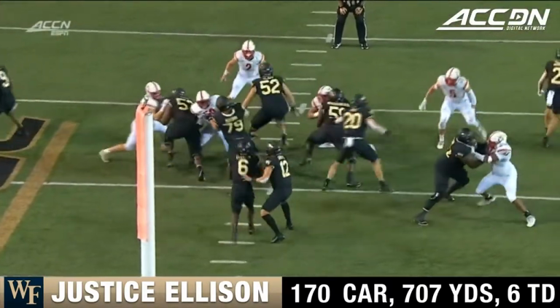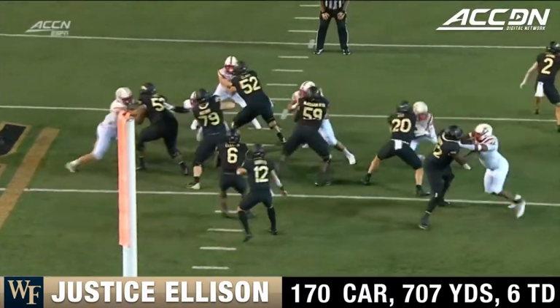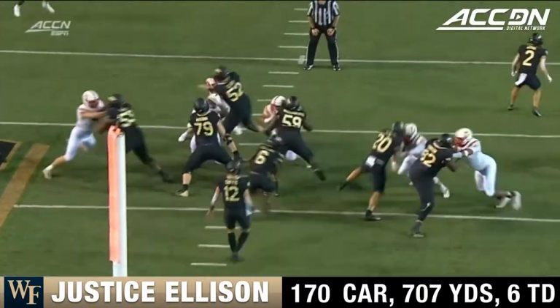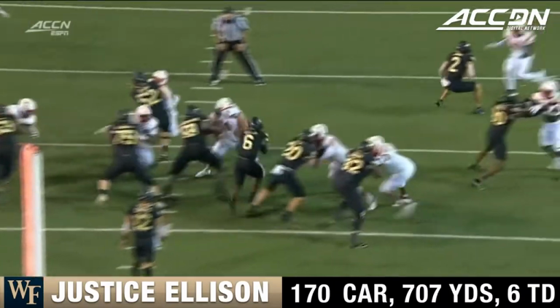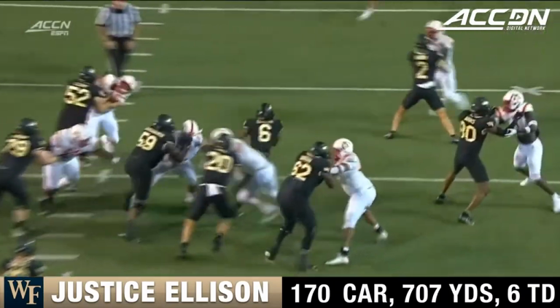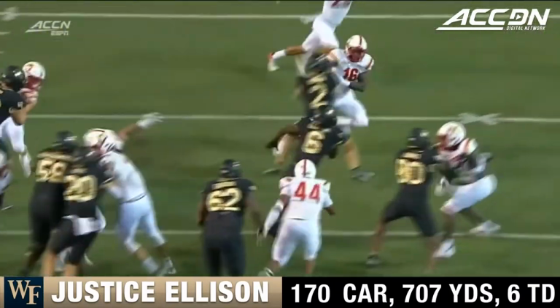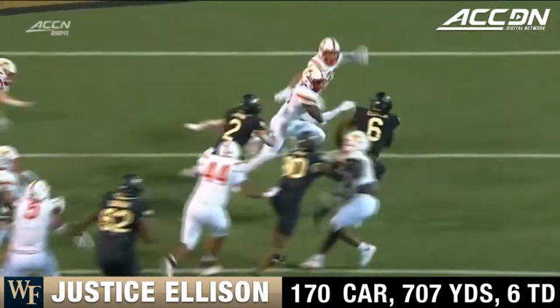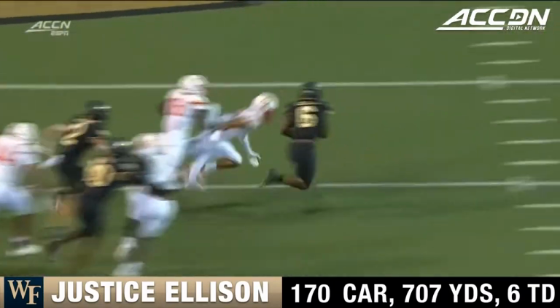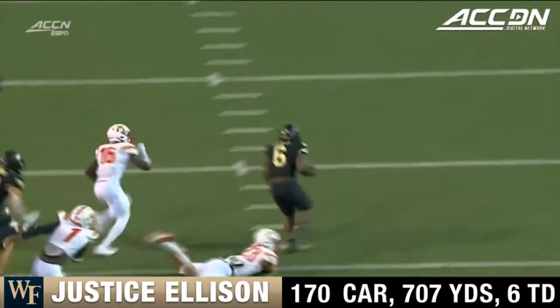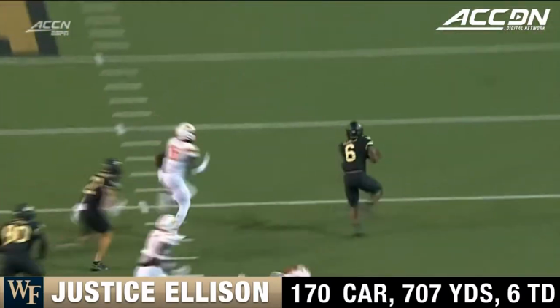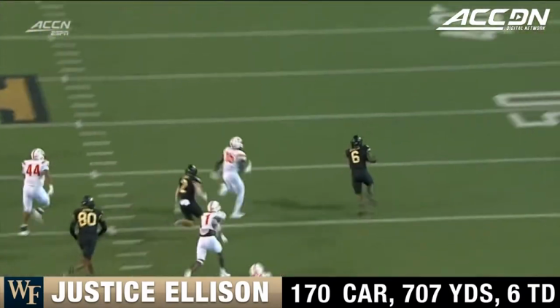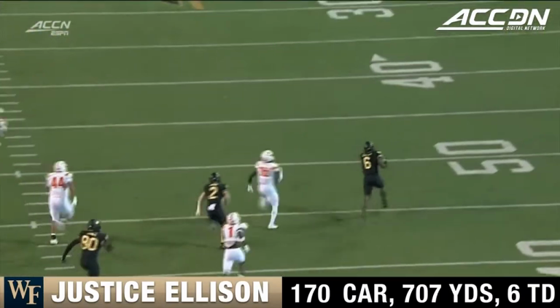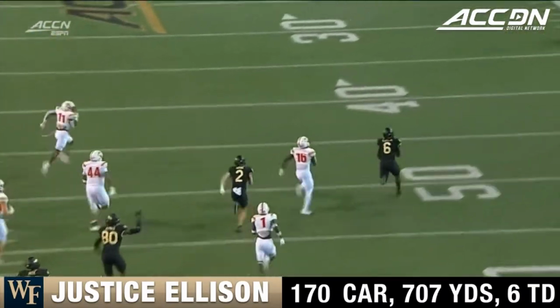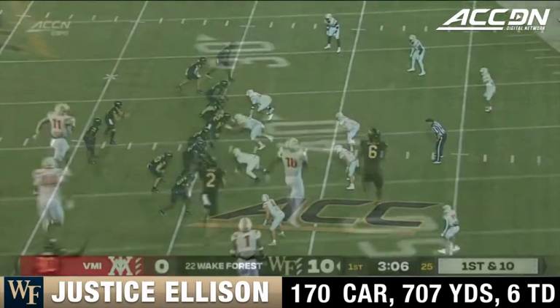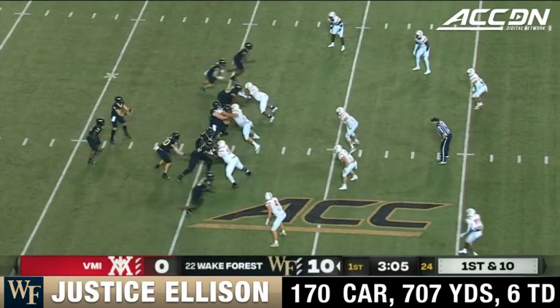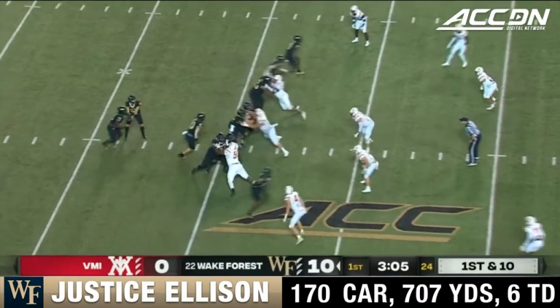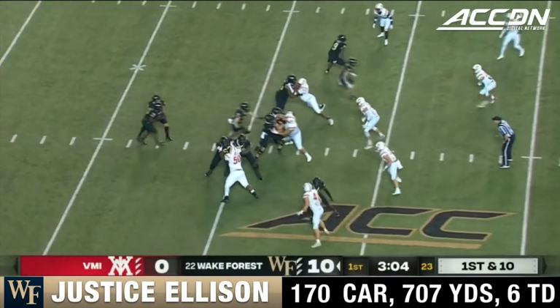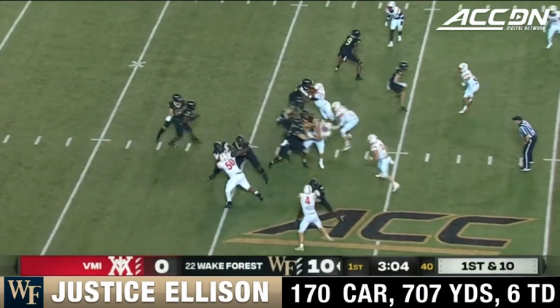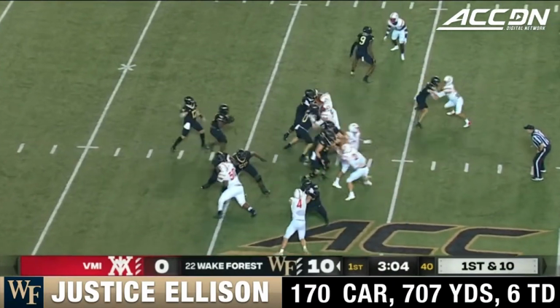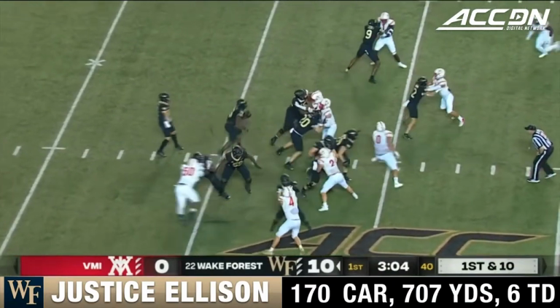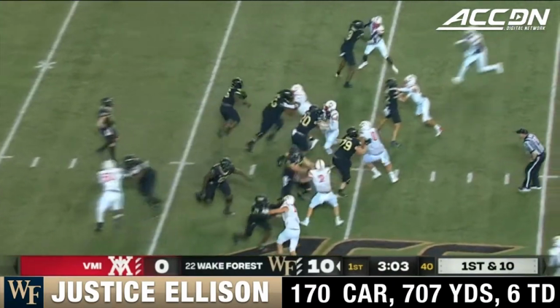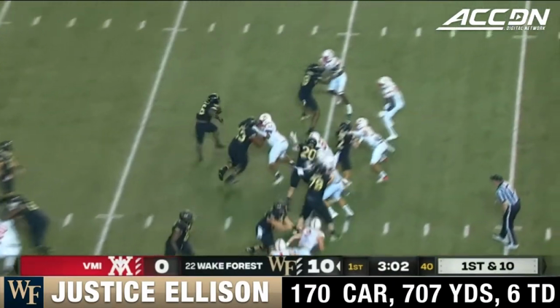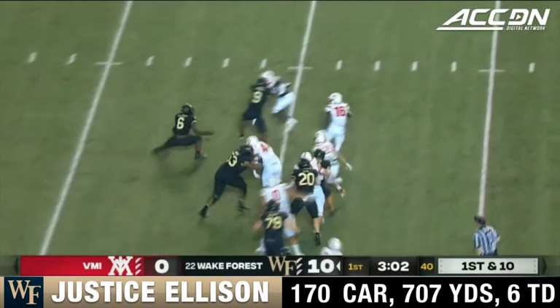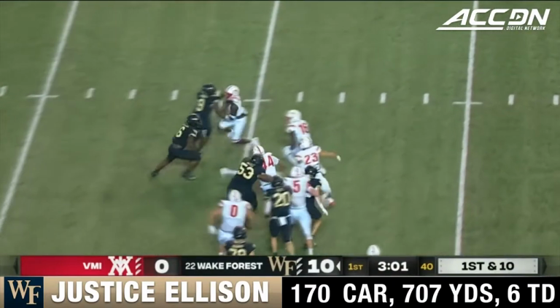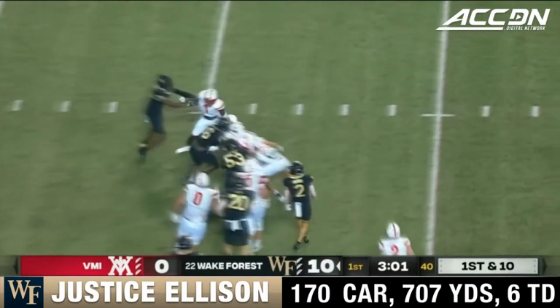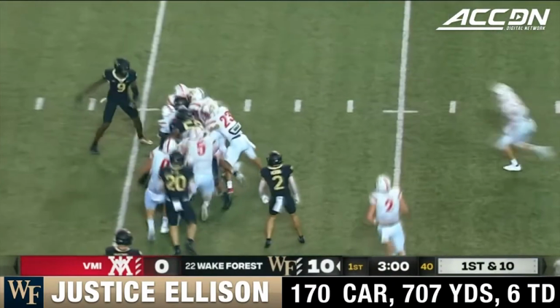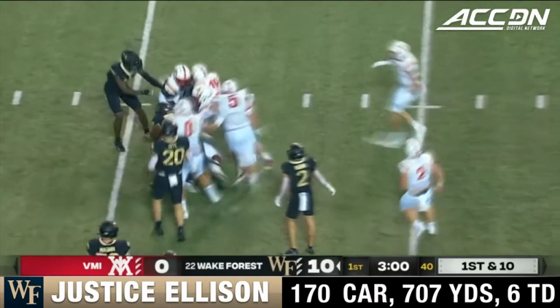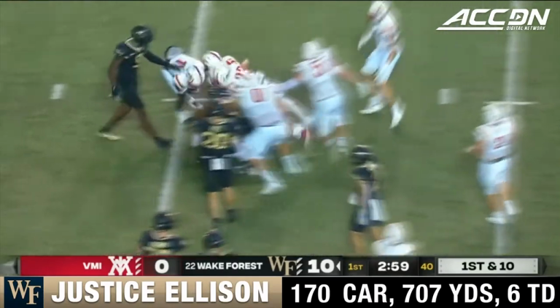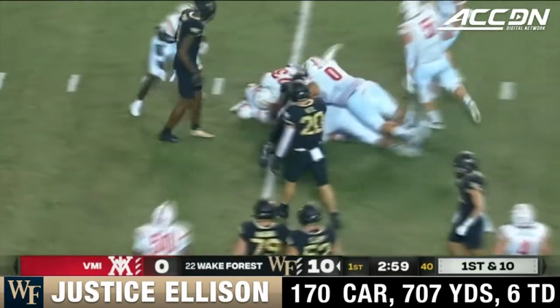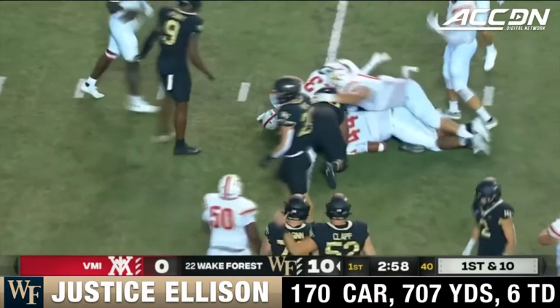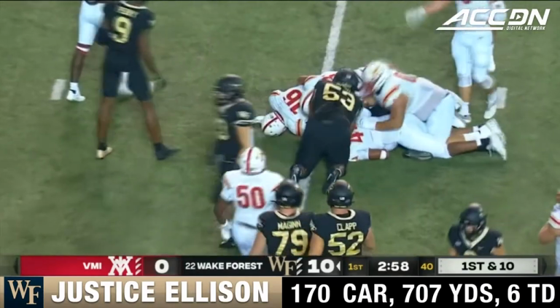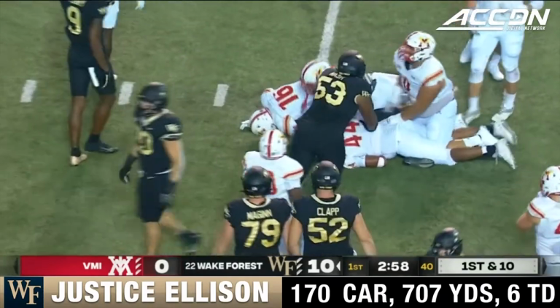Watch that right guard — 59 — just turns that defensive body inside. And again, Ellison, long delay on that handoff, and he's able to pick up five yards.